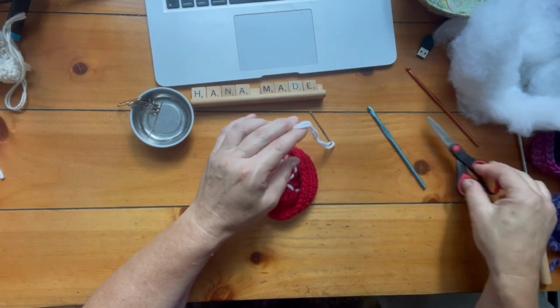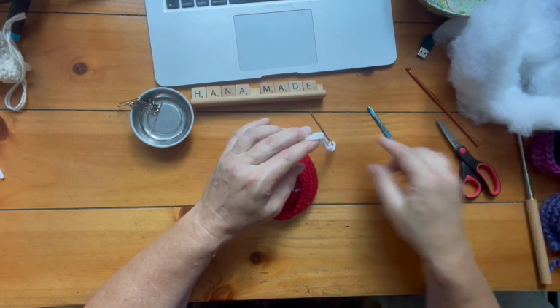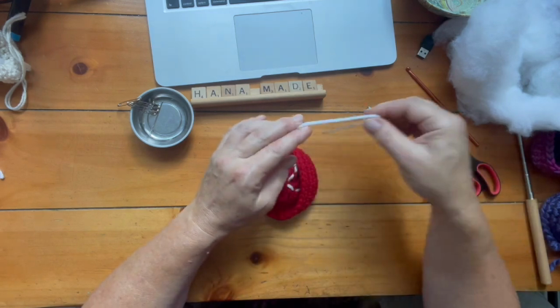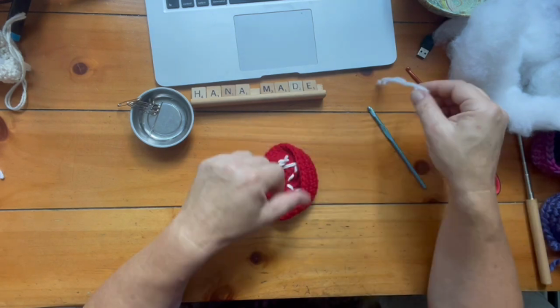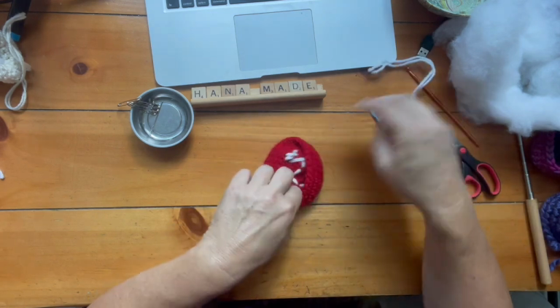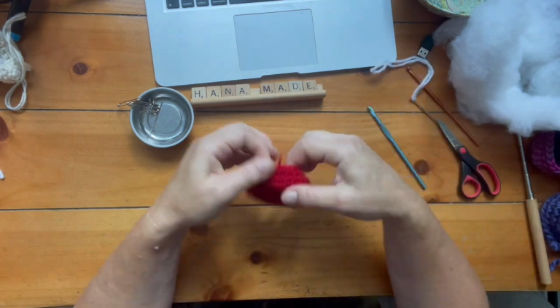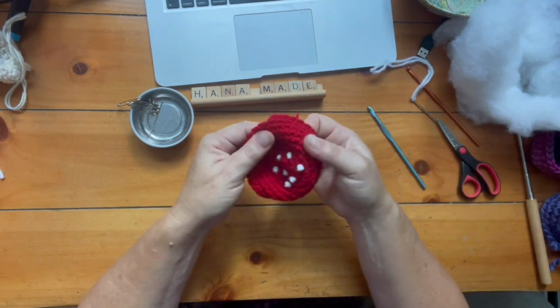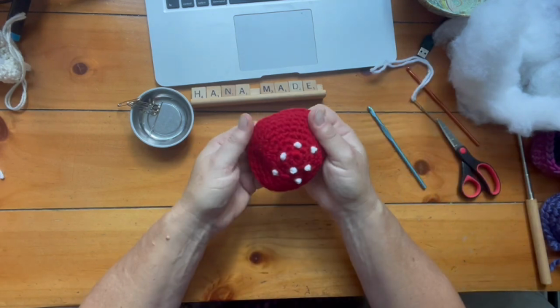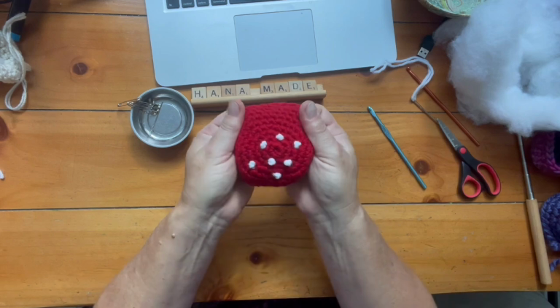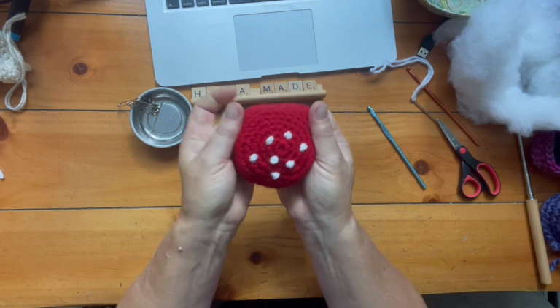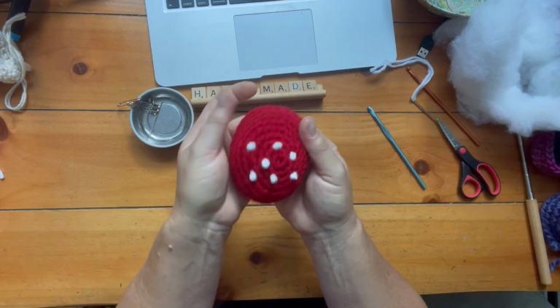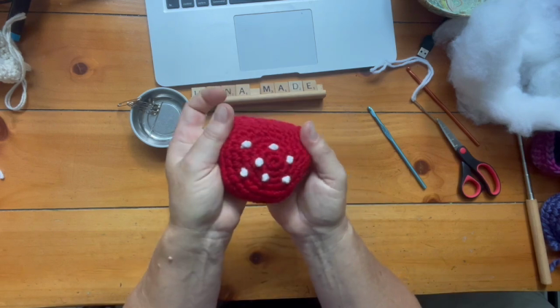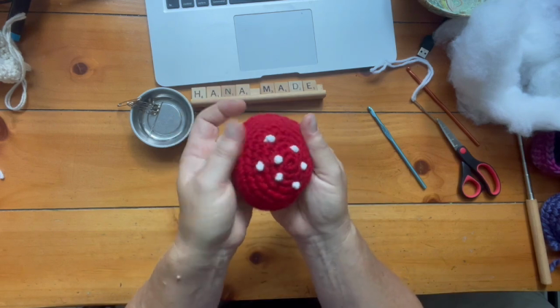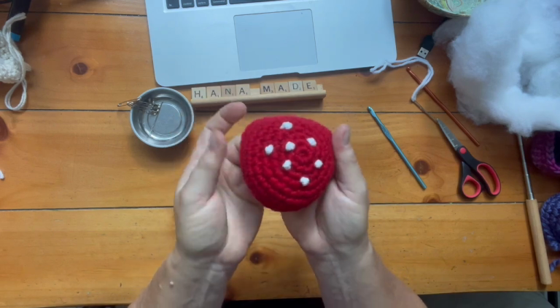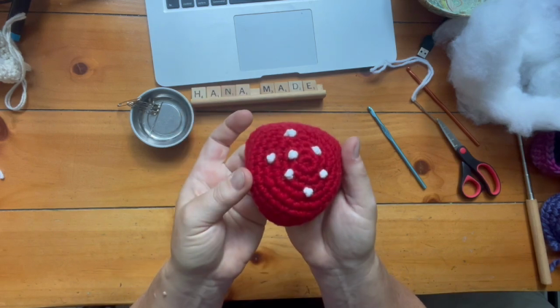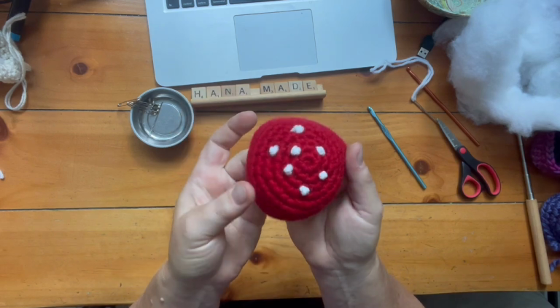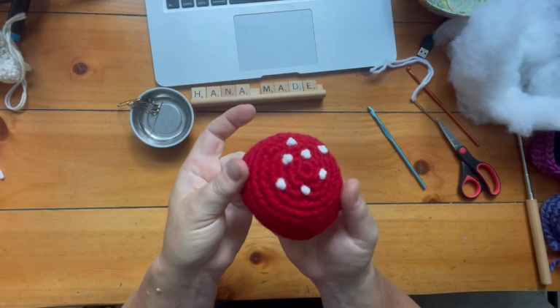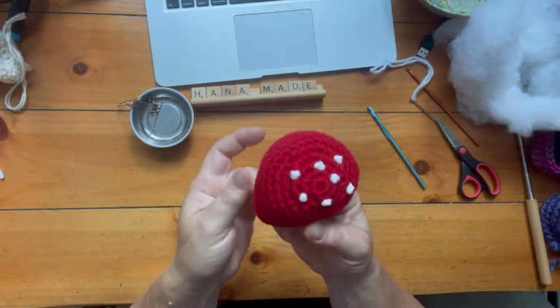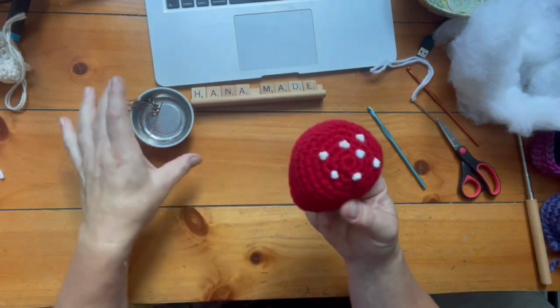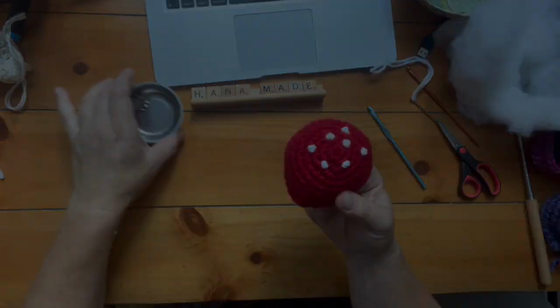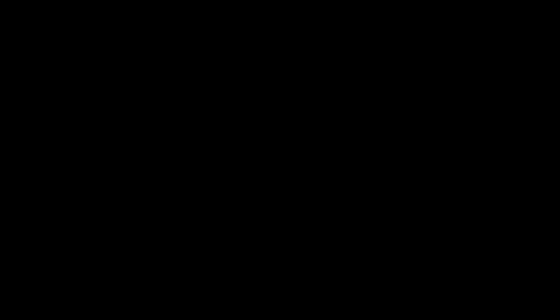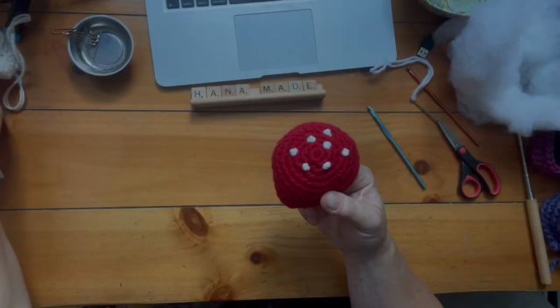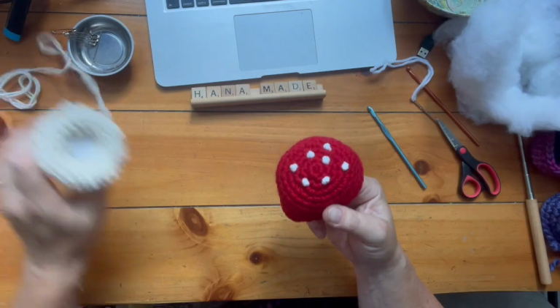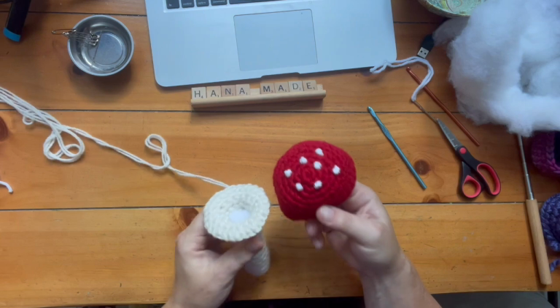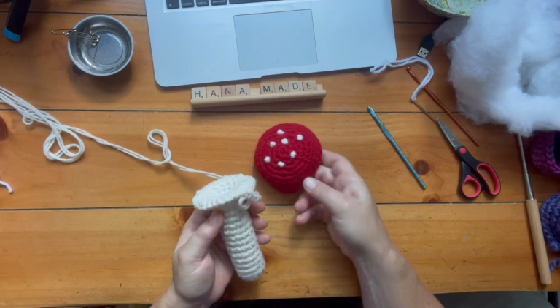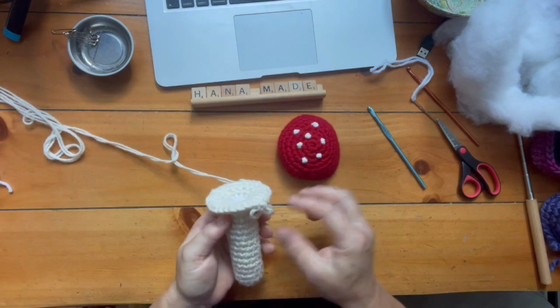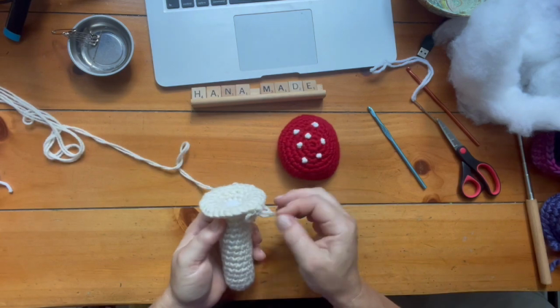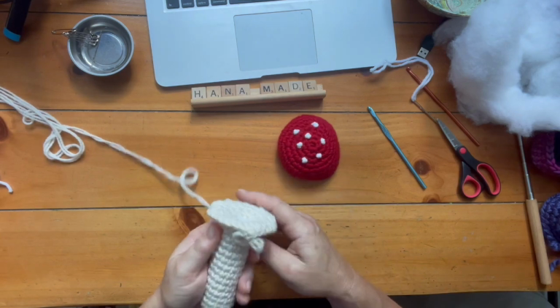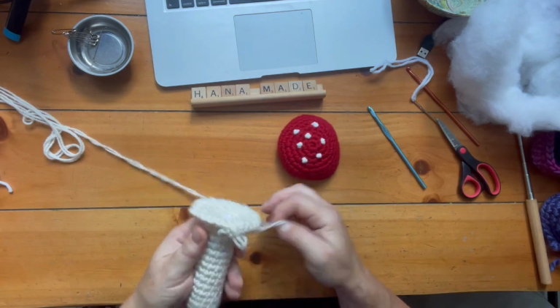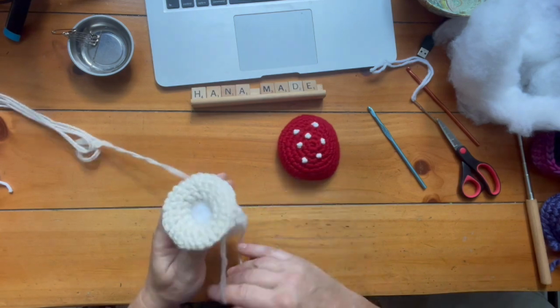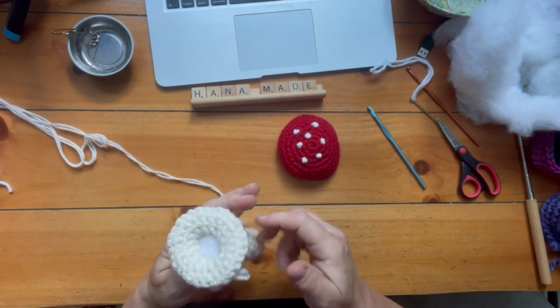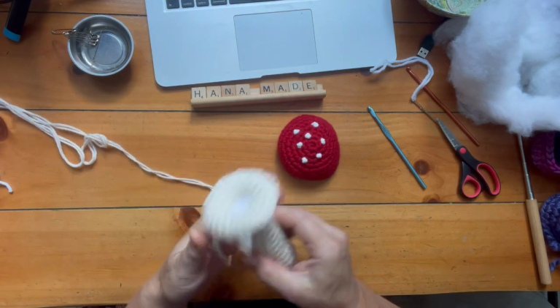By the way, I did use buttons before as well — that's super cute — and there are tons of incredible buttons, including some that look like polka dots or dots.